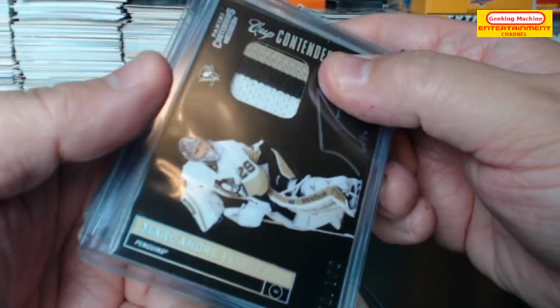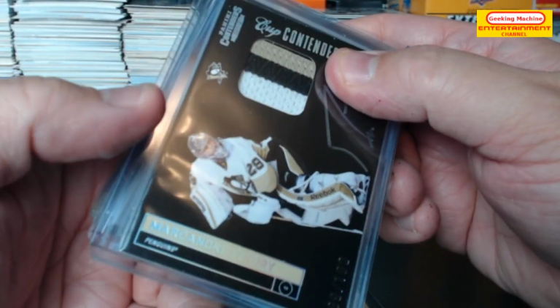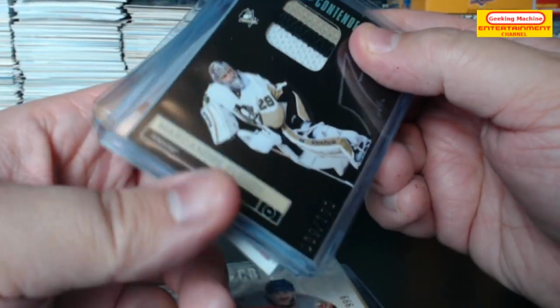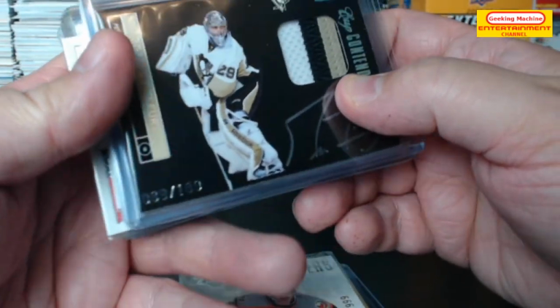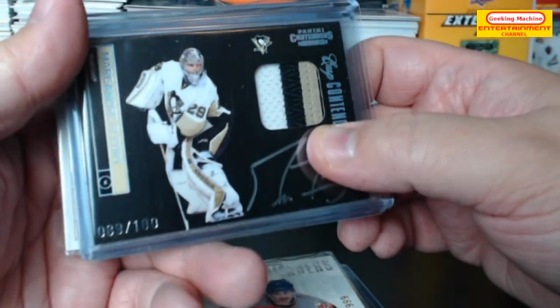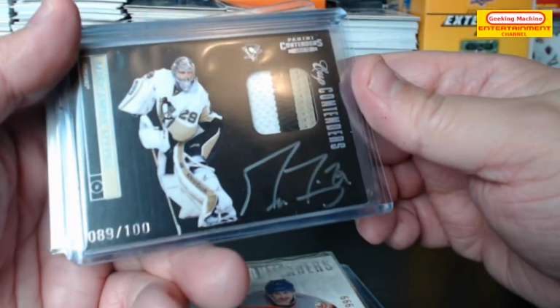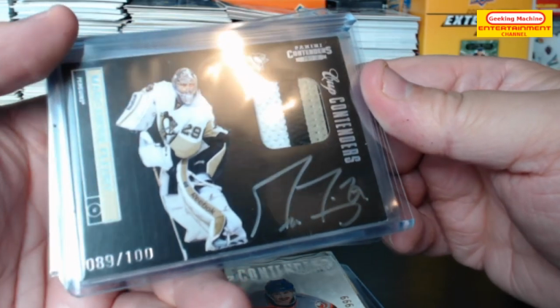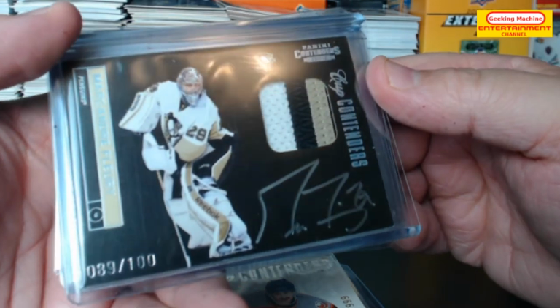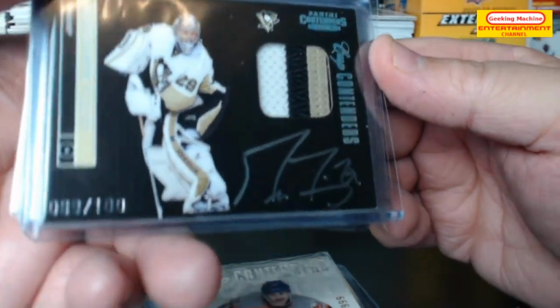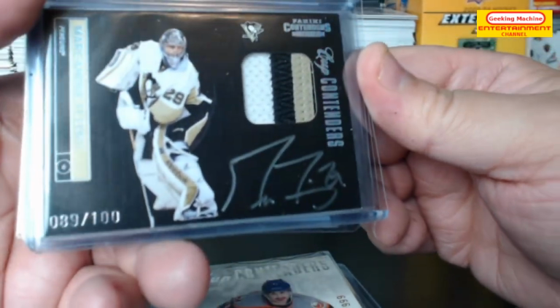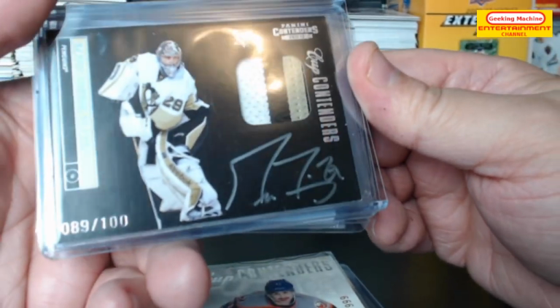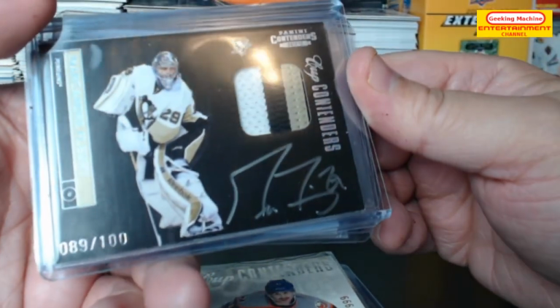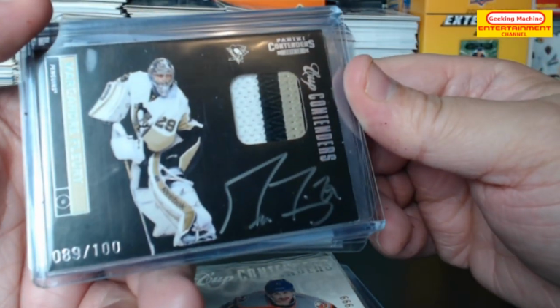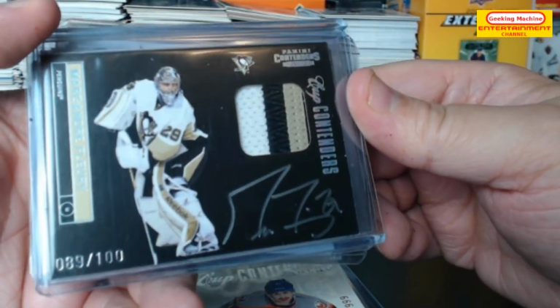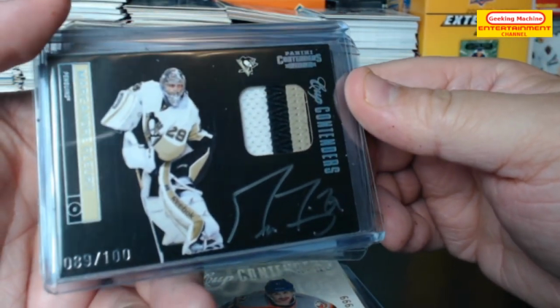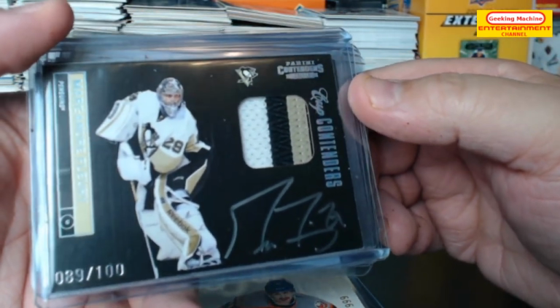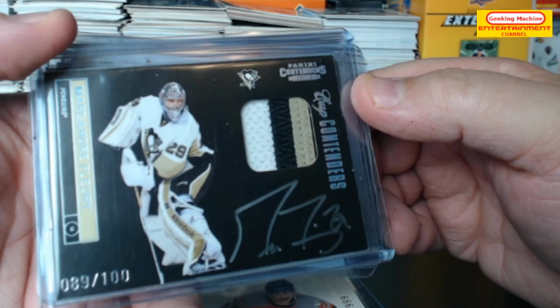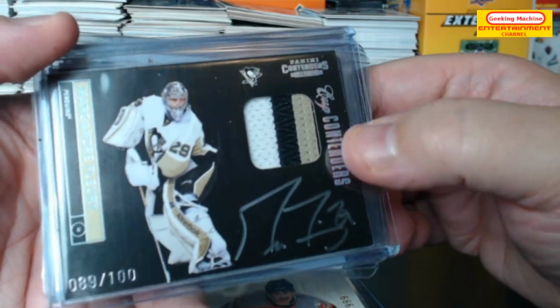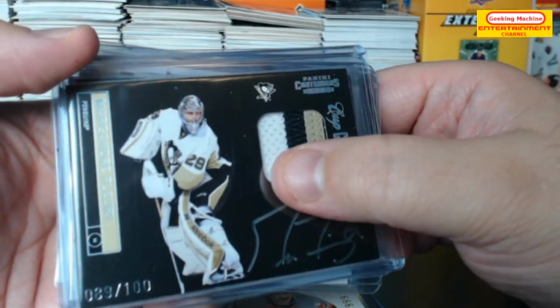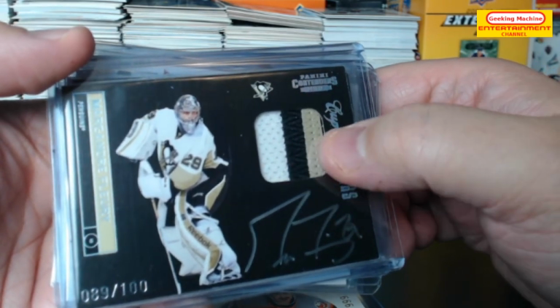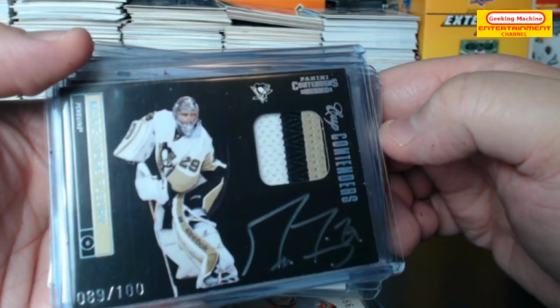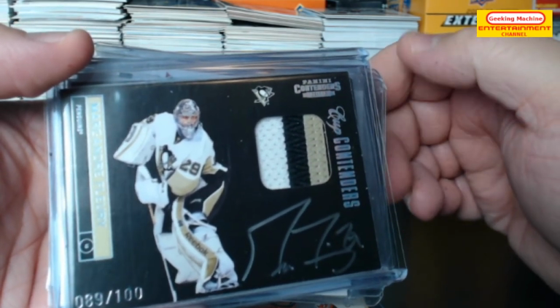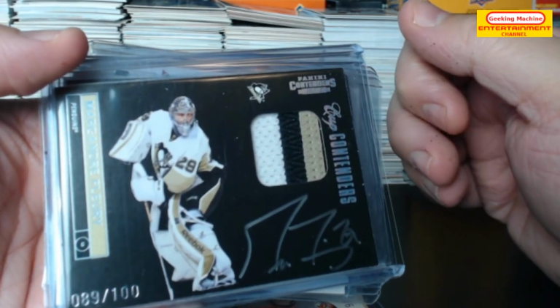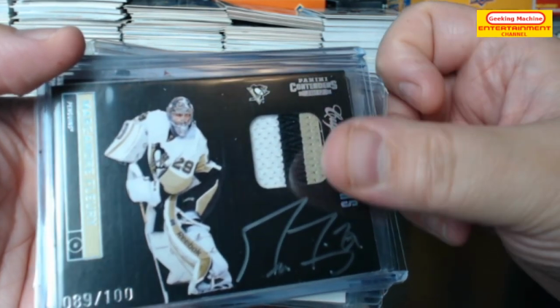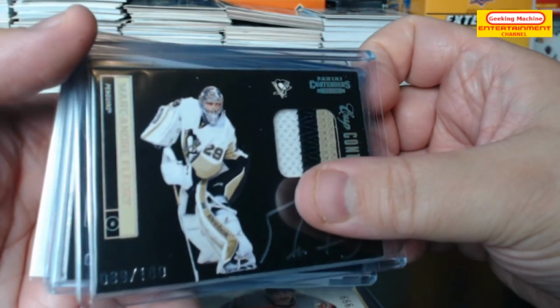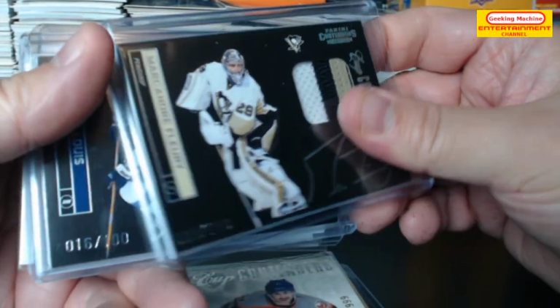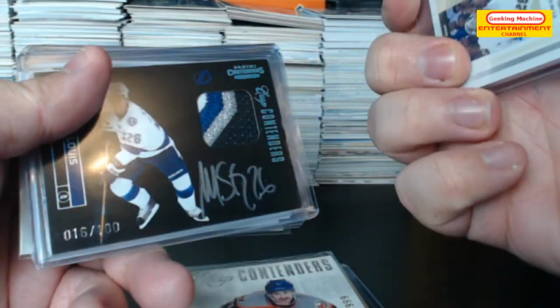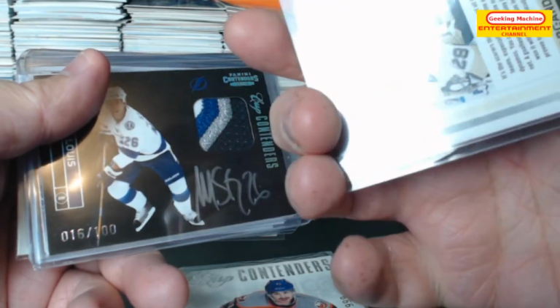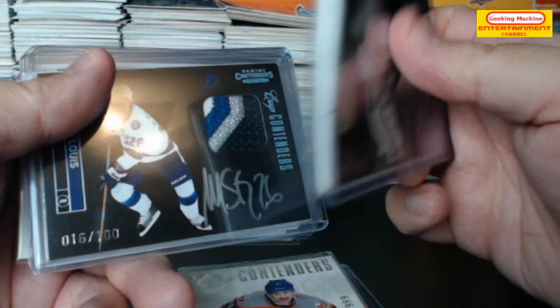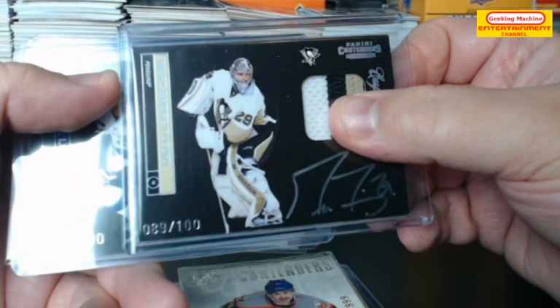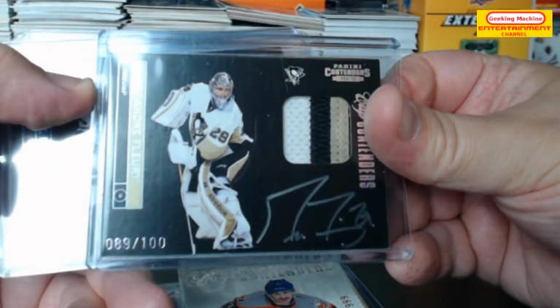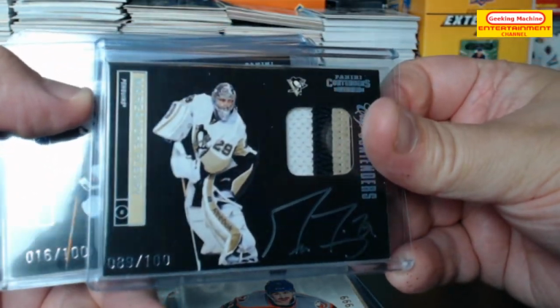Marc-Andre Fleury — look at that, wow! 89 out of 100, on card auto. Look at the patch on this thing — cup contenders. What a card!